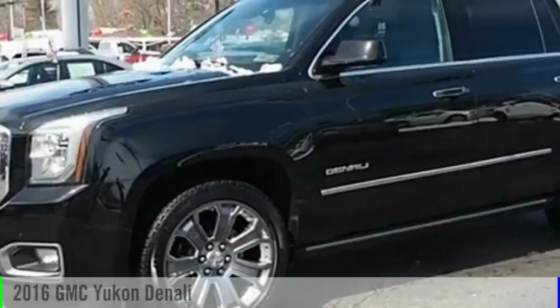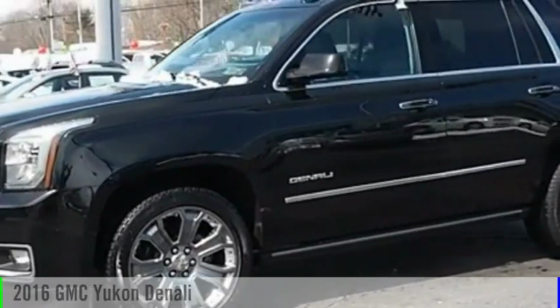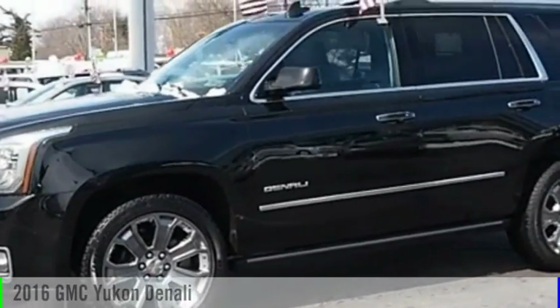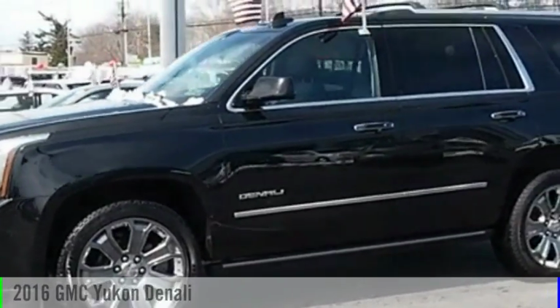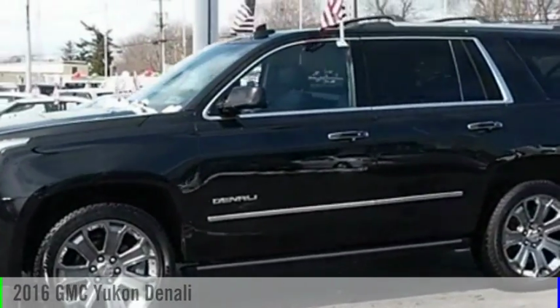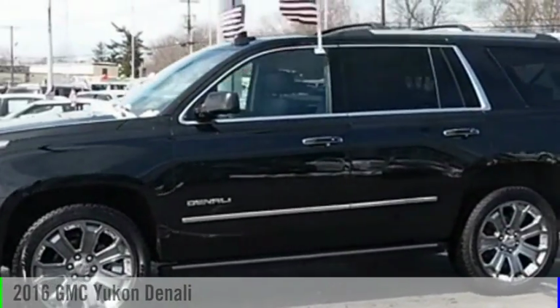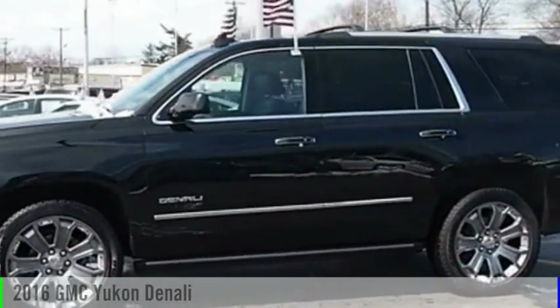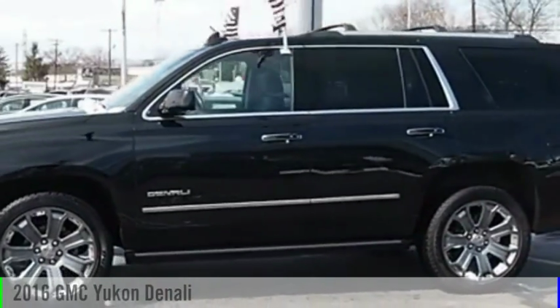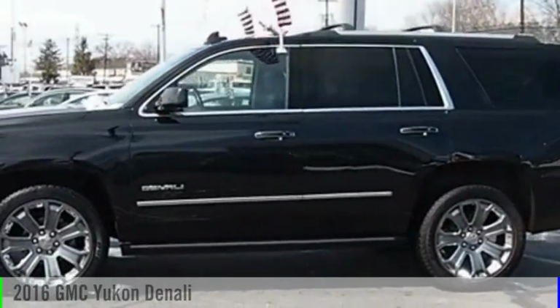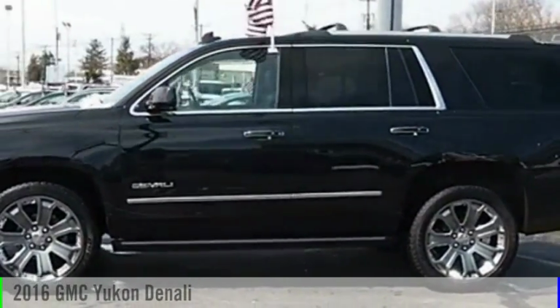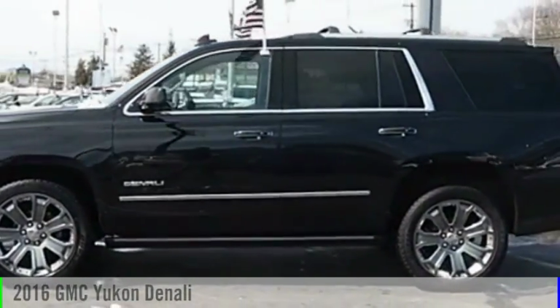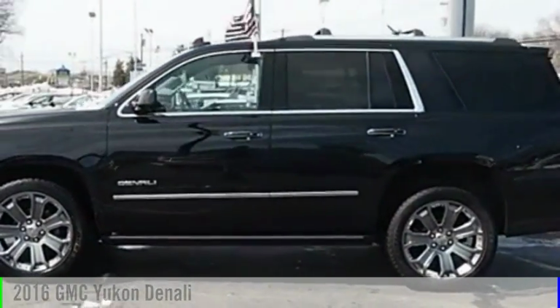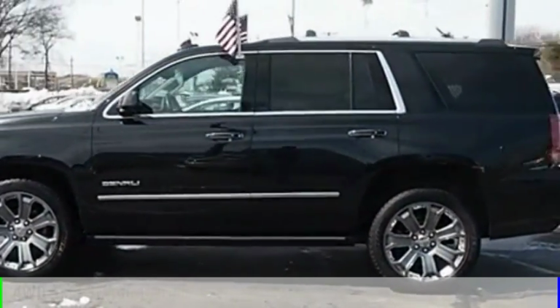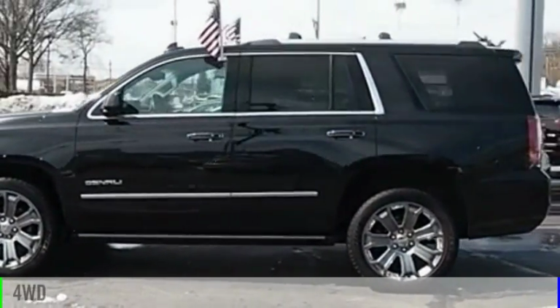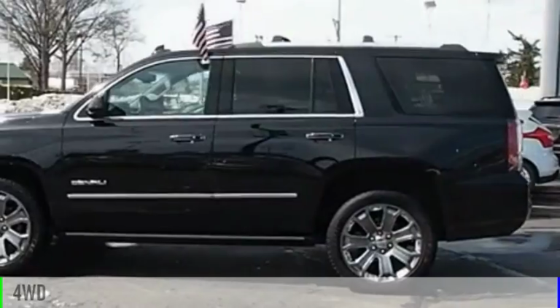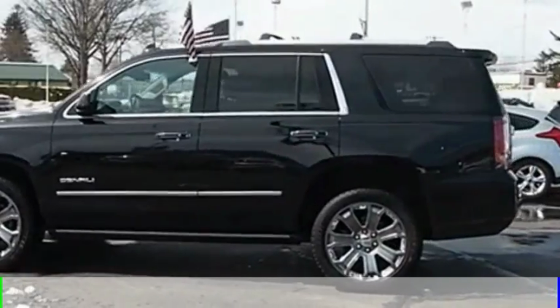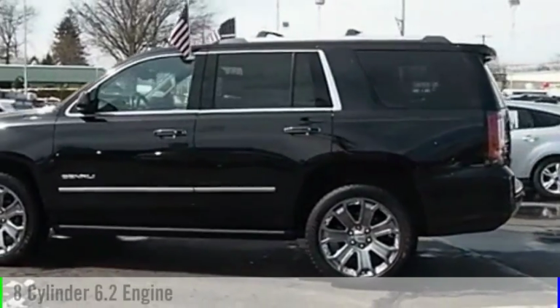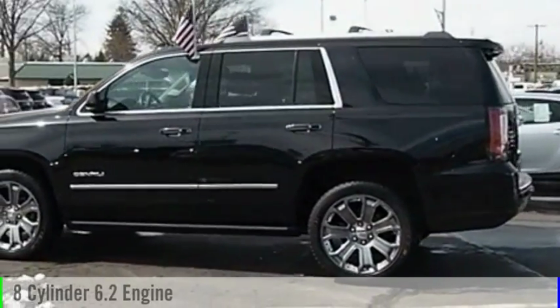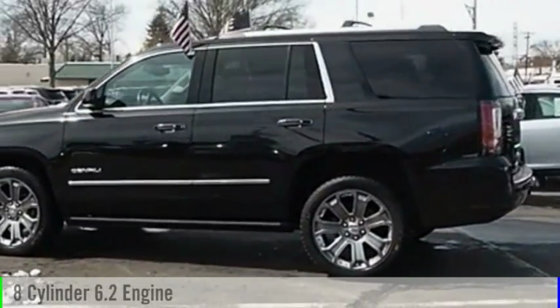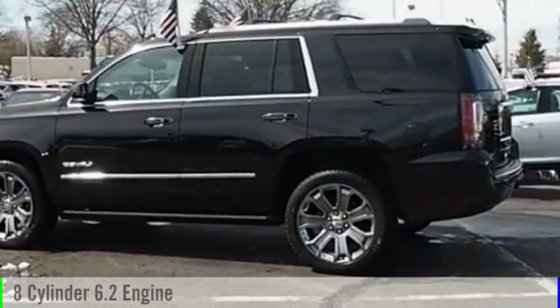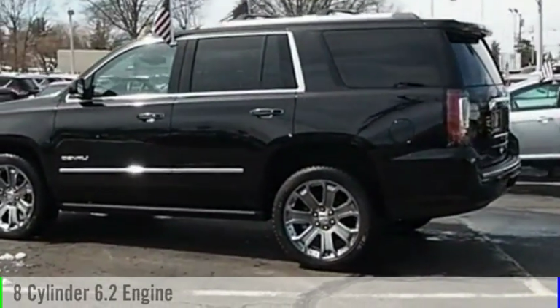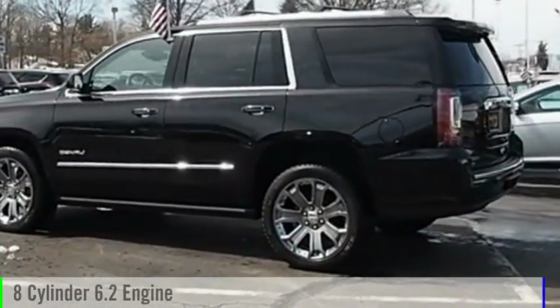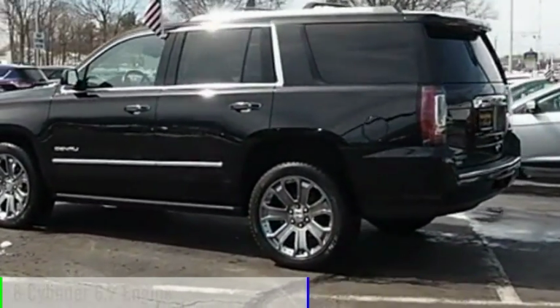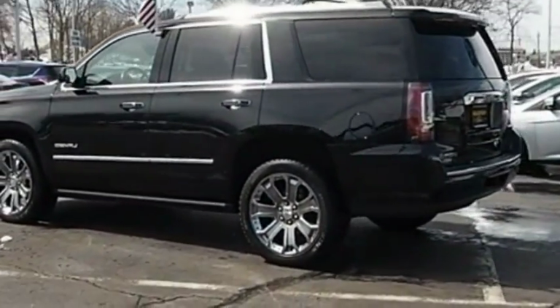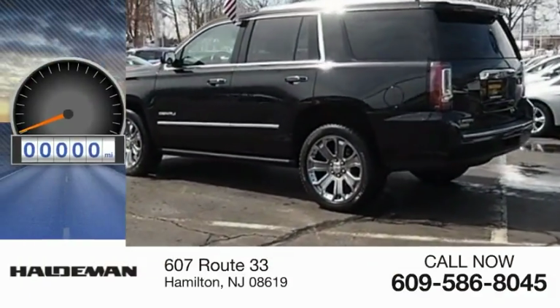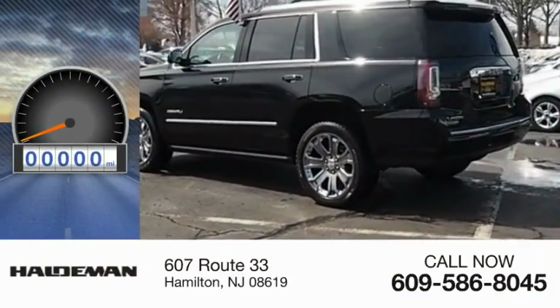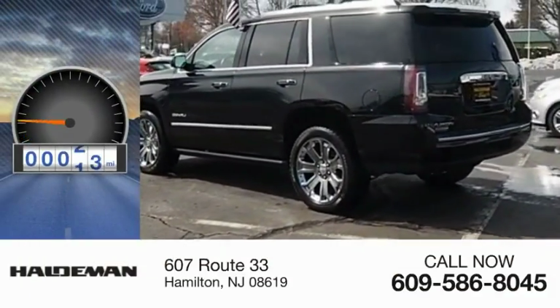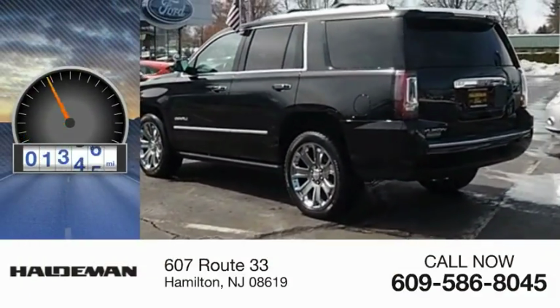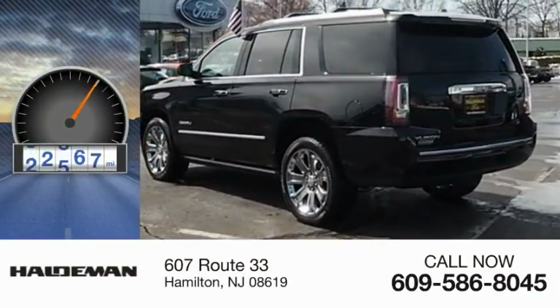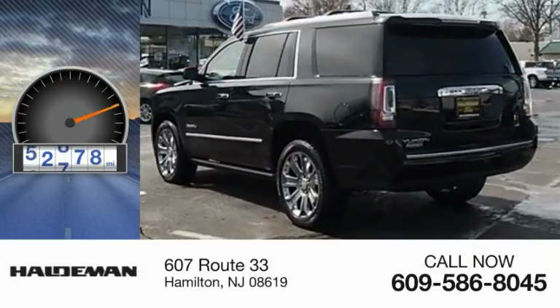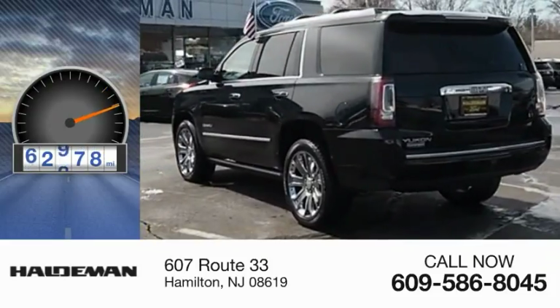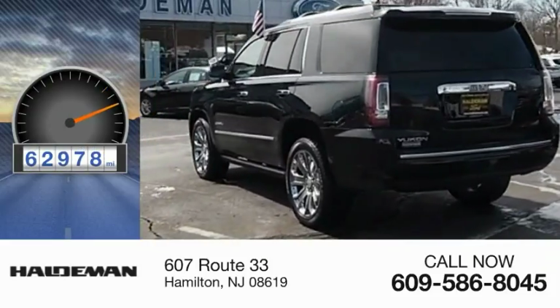Pleased to show you the 2016 Yukon. This vehicle is powered by a four-wheel drive, eight-cylinder, 6.2-liter engine. This vehicle has less than 65,000 miles.